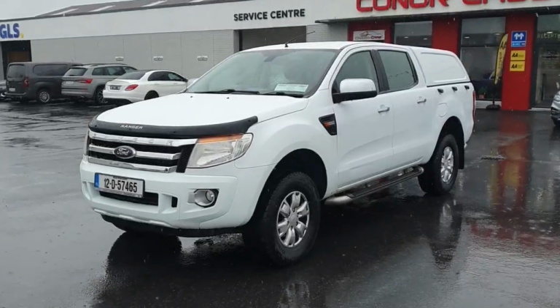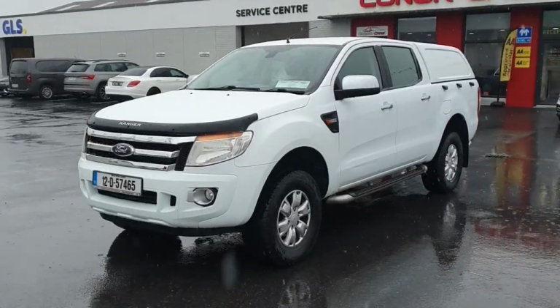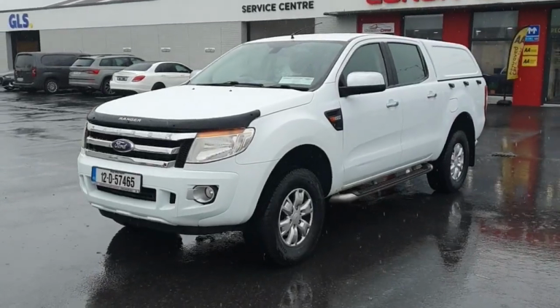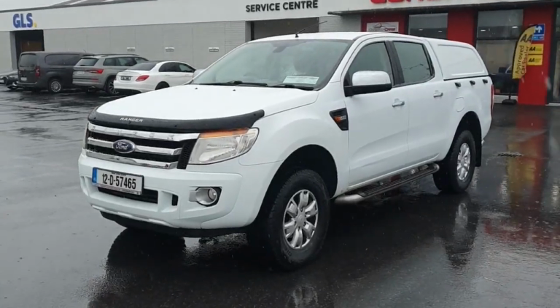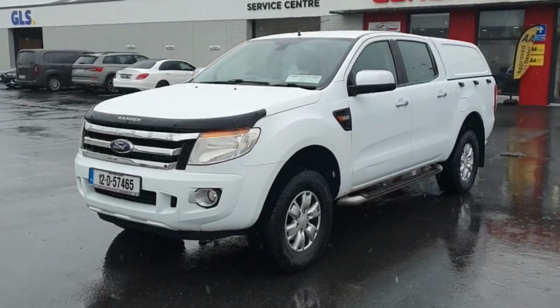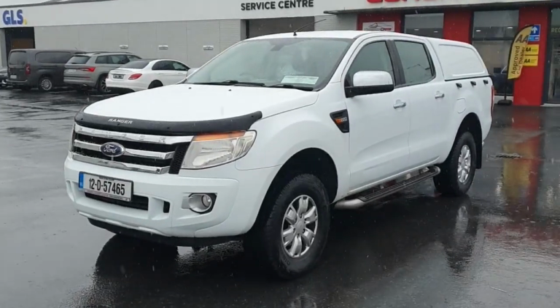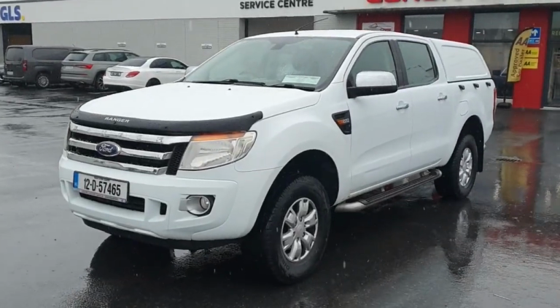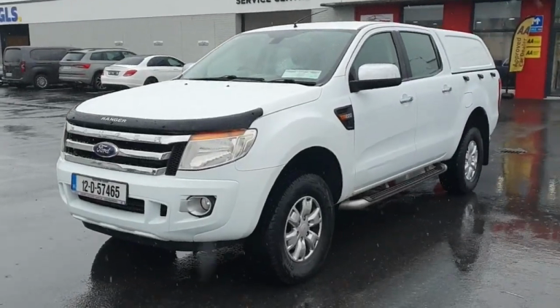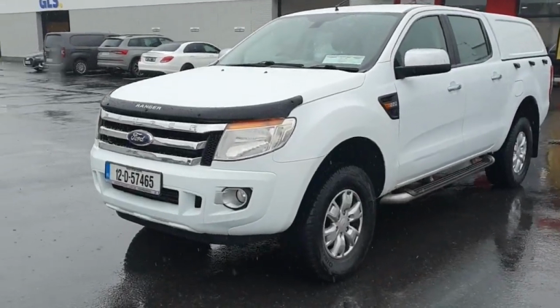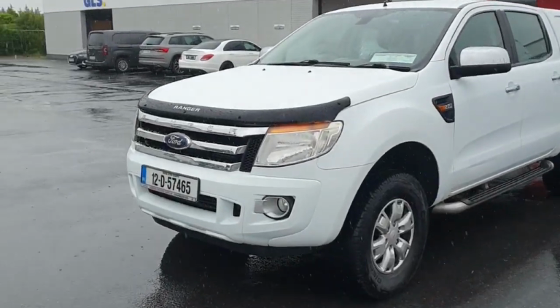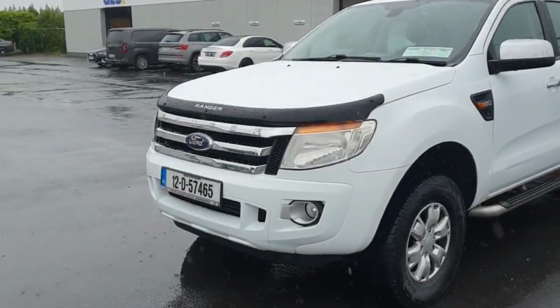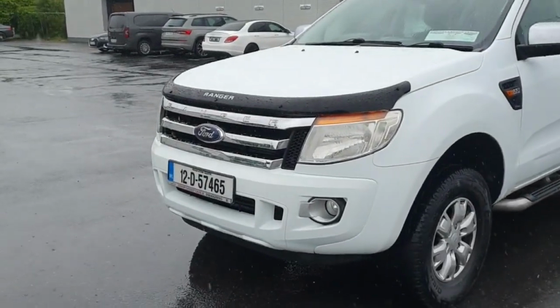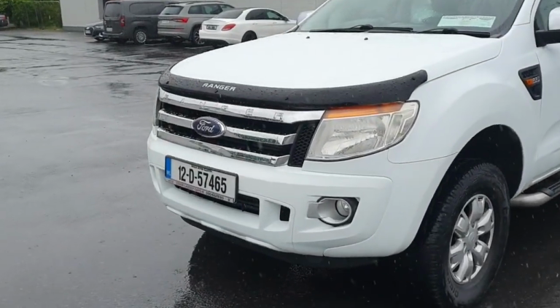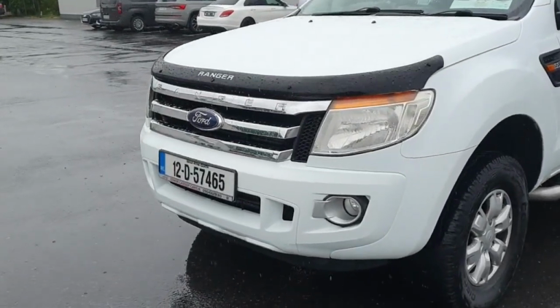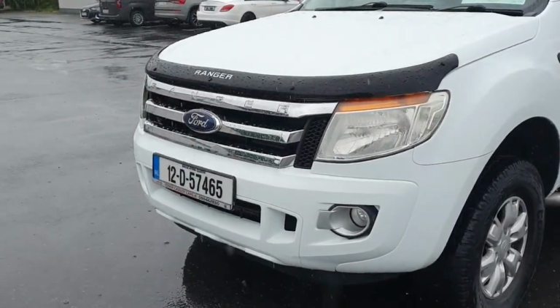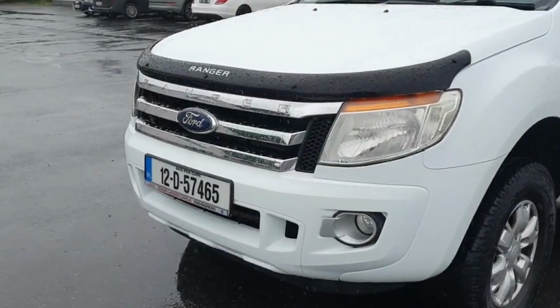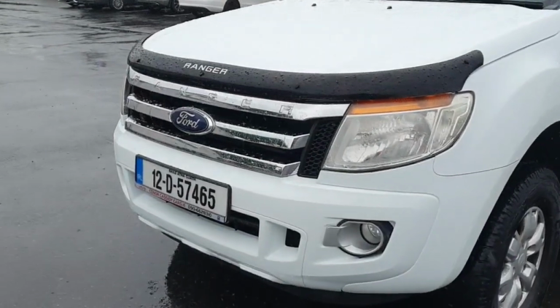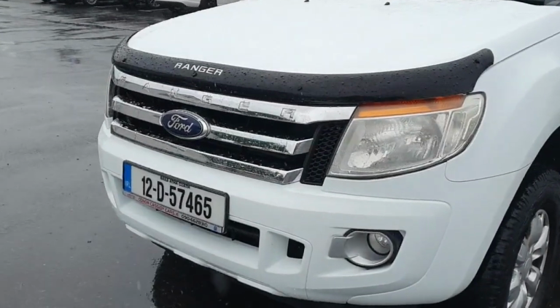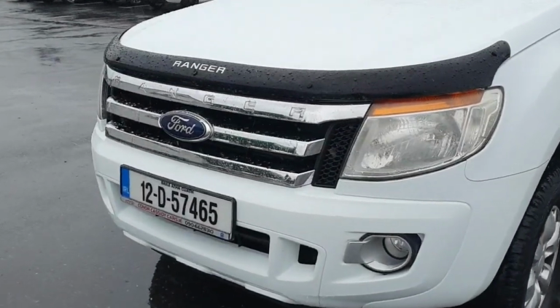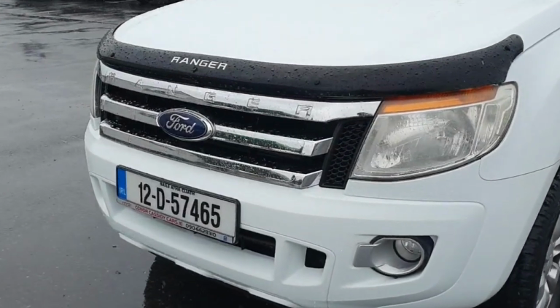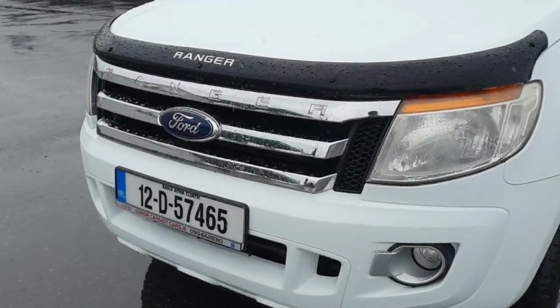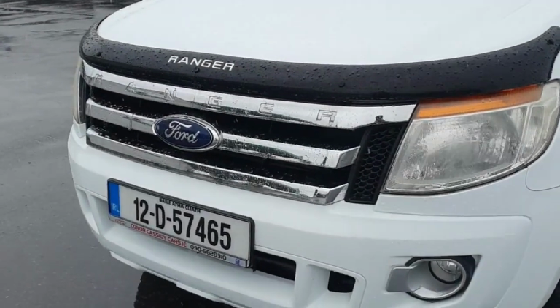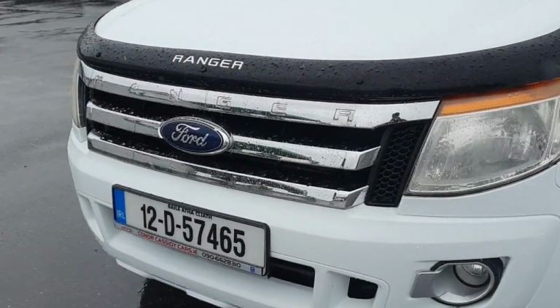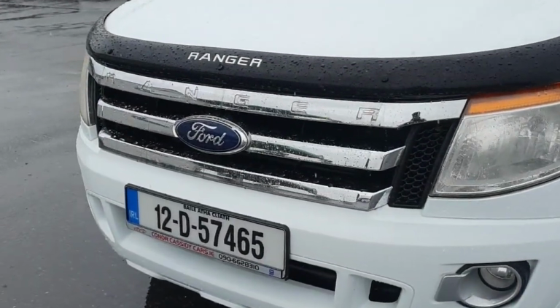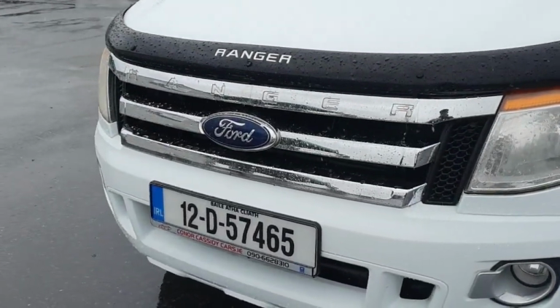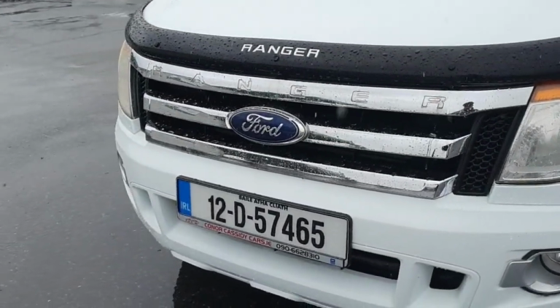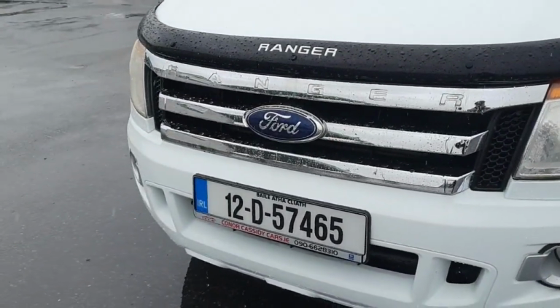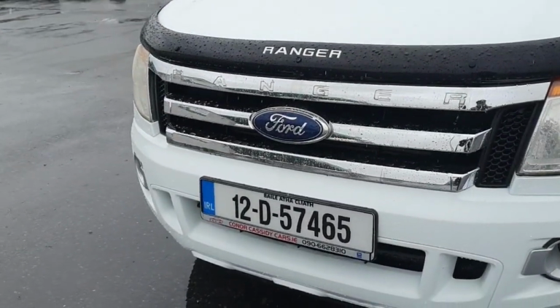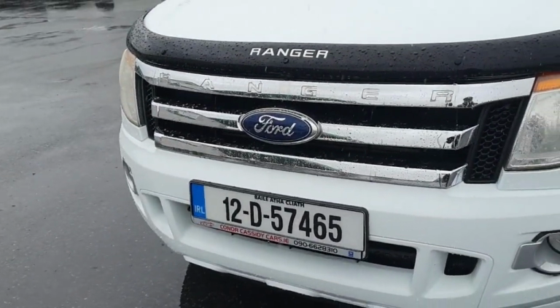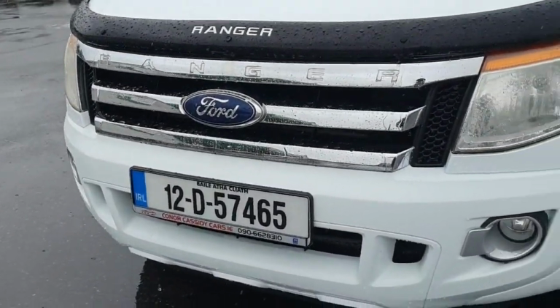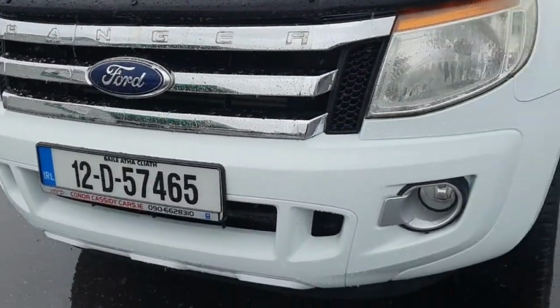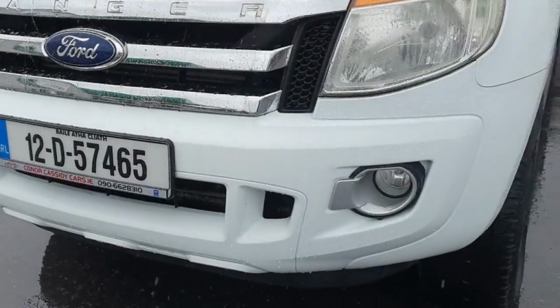Introducing the 2012 Ford Ranger 2.2 TDCi XLT DC4WD 150PS, 4-door in classic white.